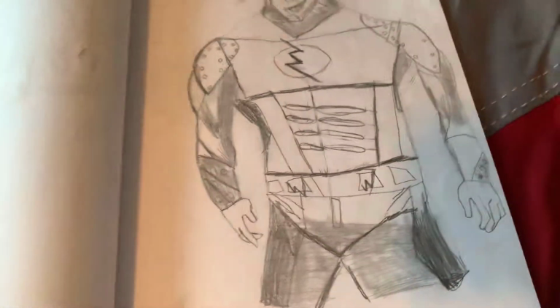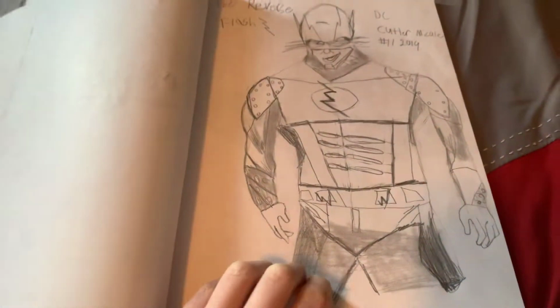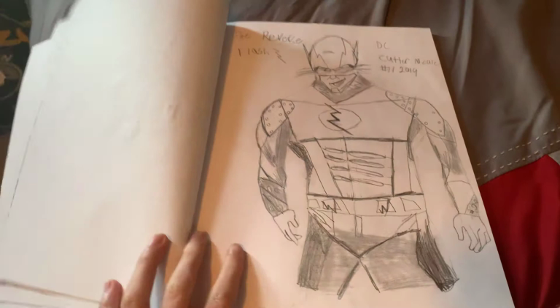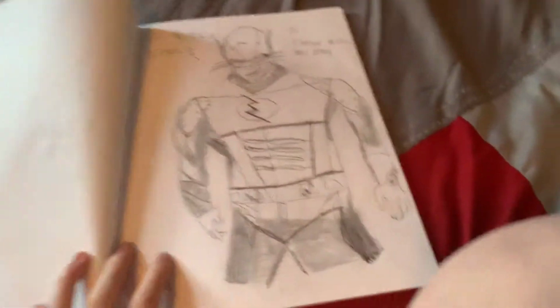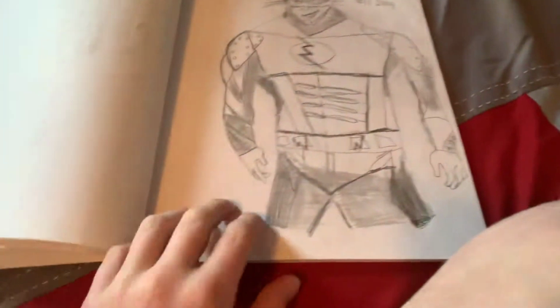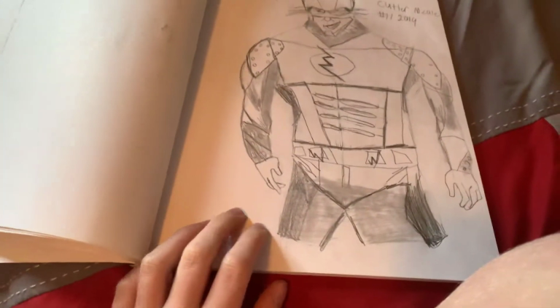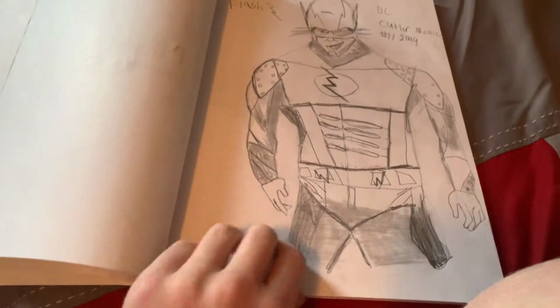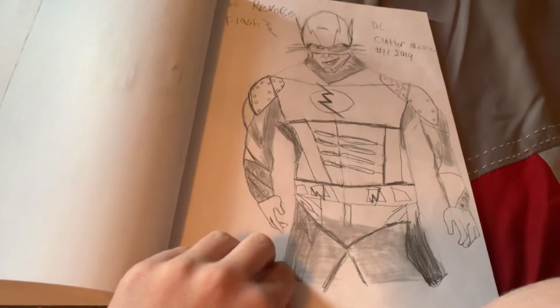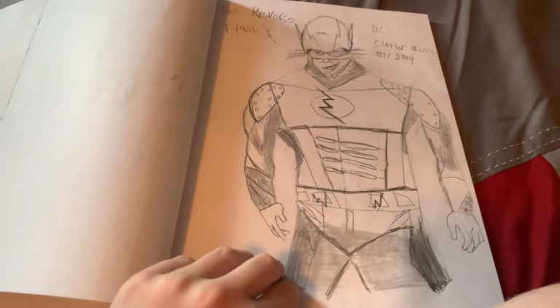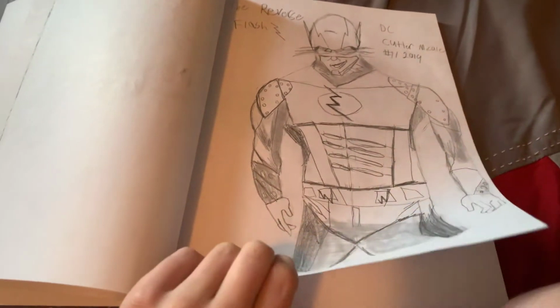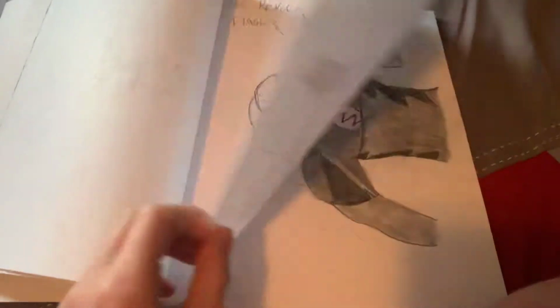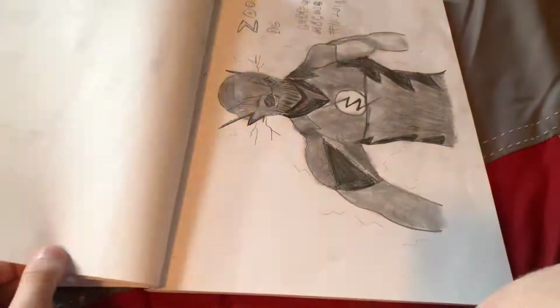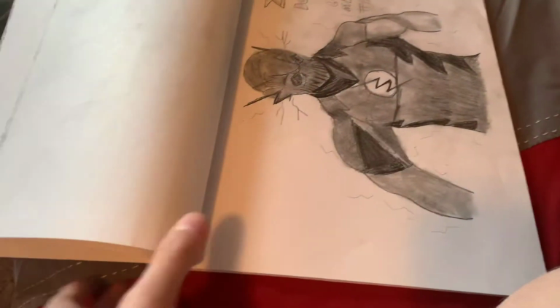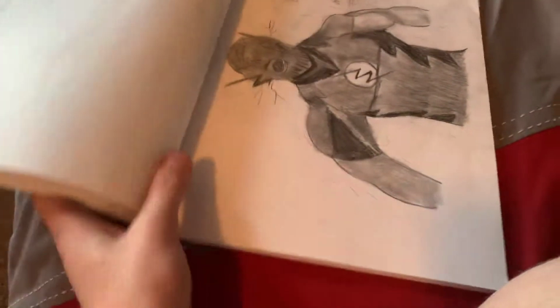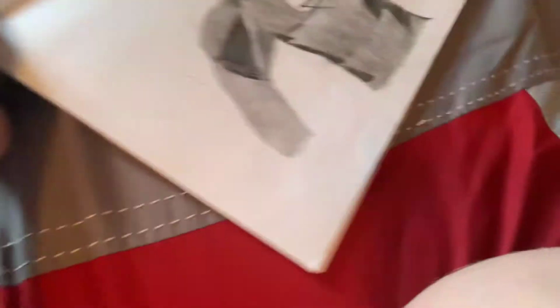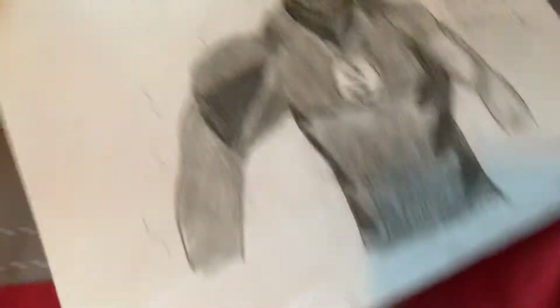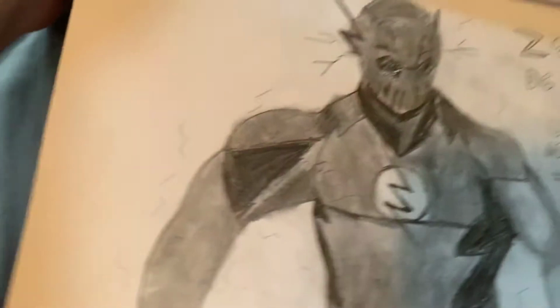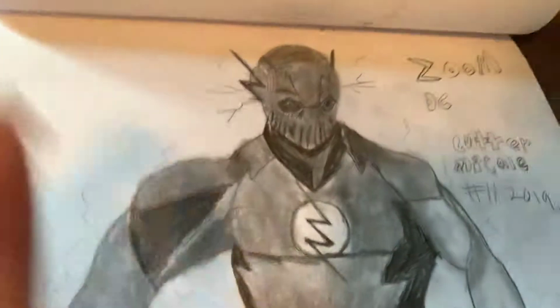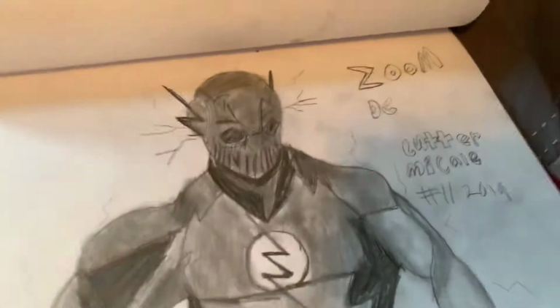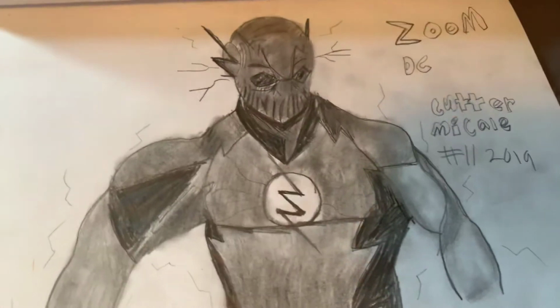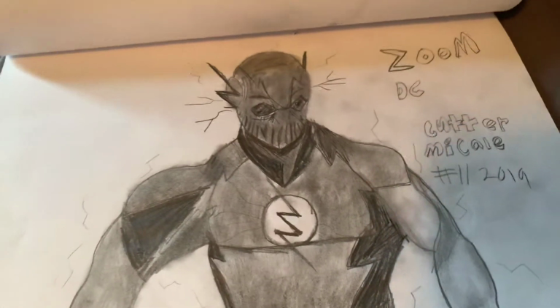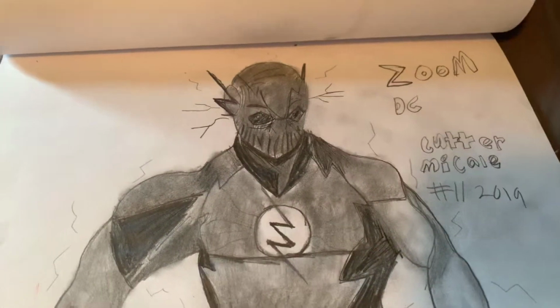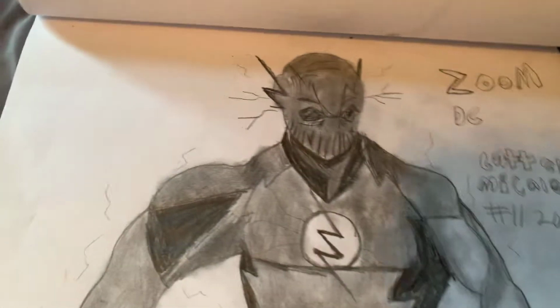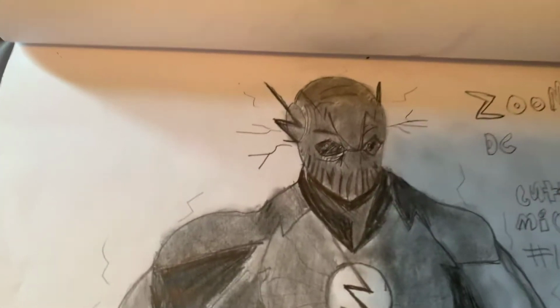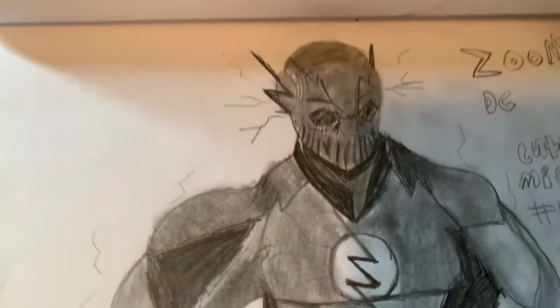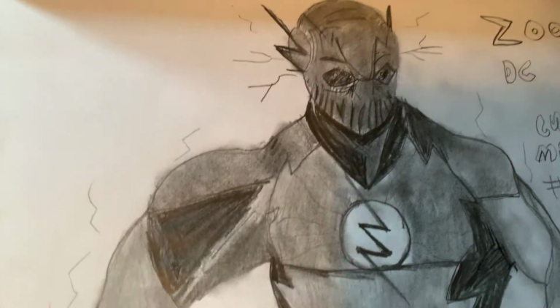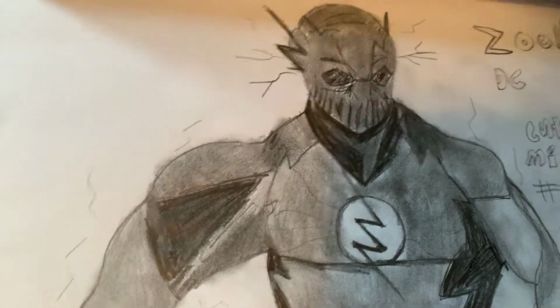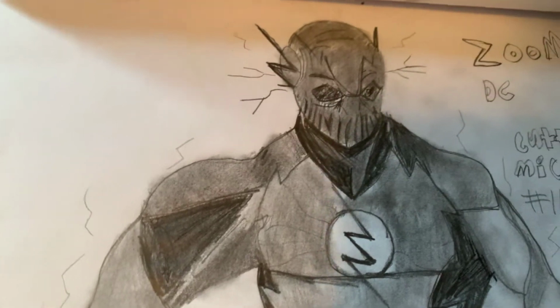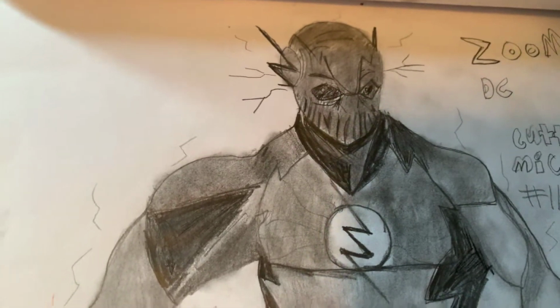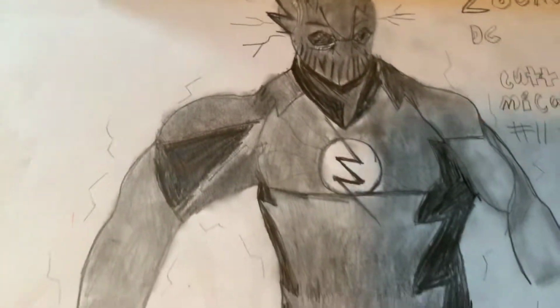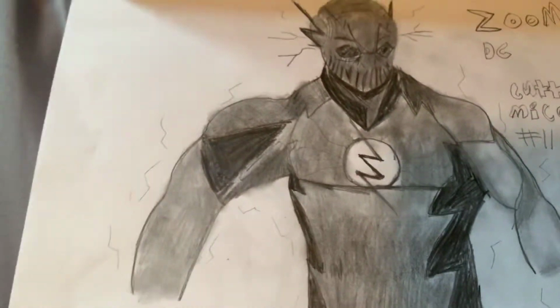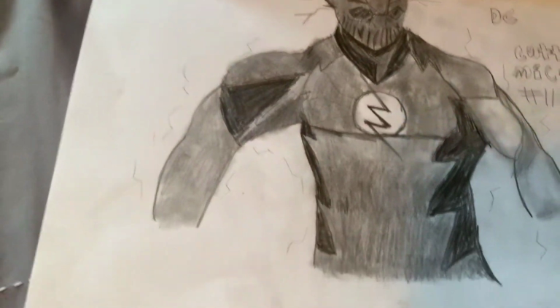After I show you all of these, I'm going to show you all my art supplies that I use to draw these. This was a really cool one that I liked — it was Zoom in the Flash series. He was really cool, I liked him a lot.